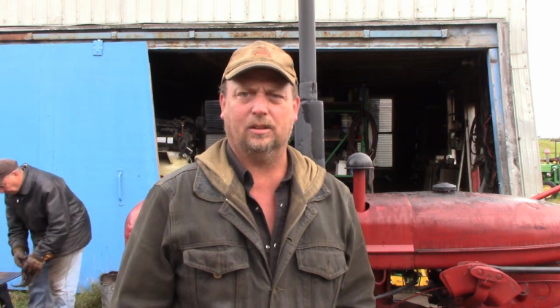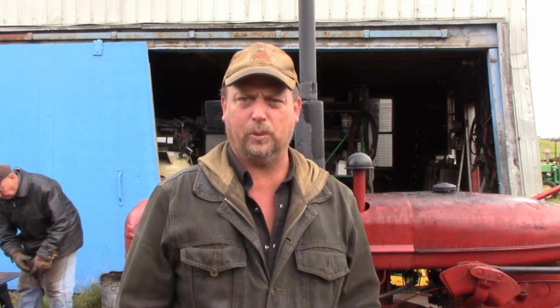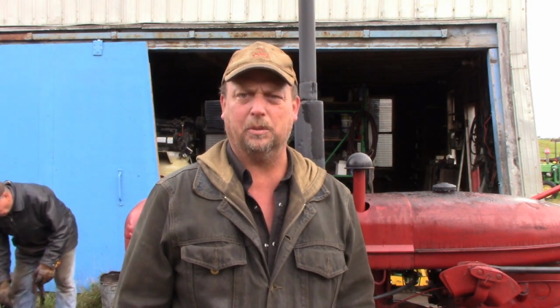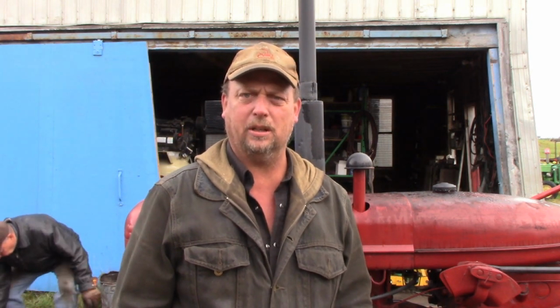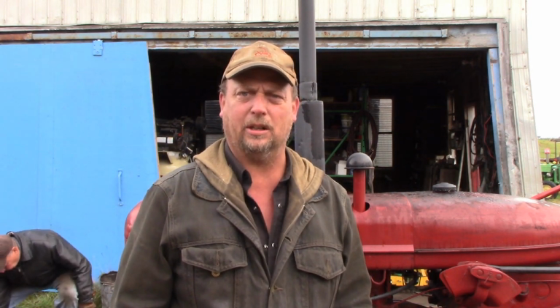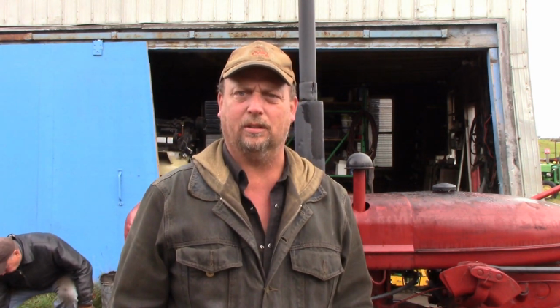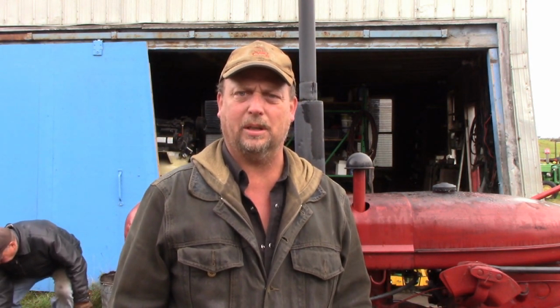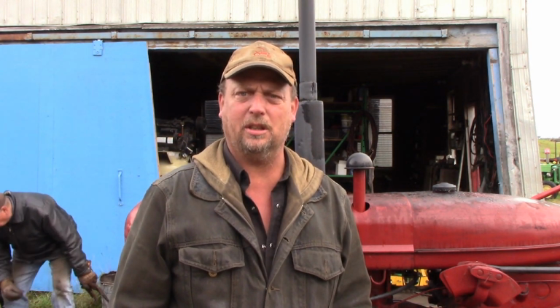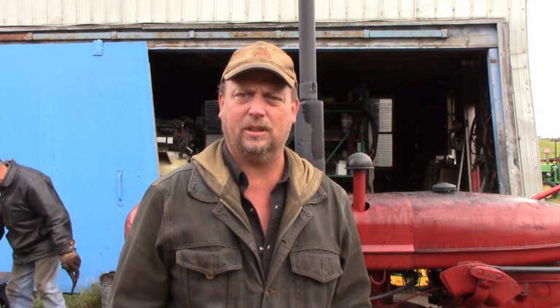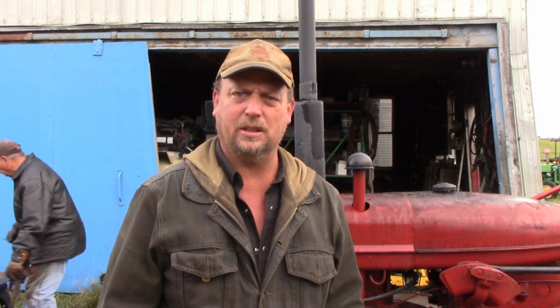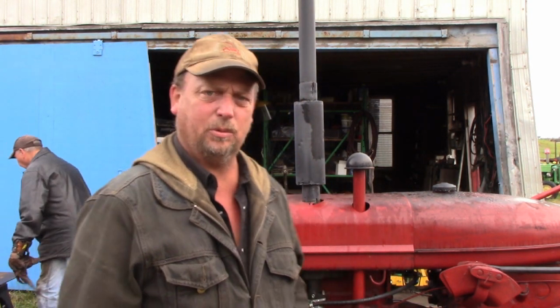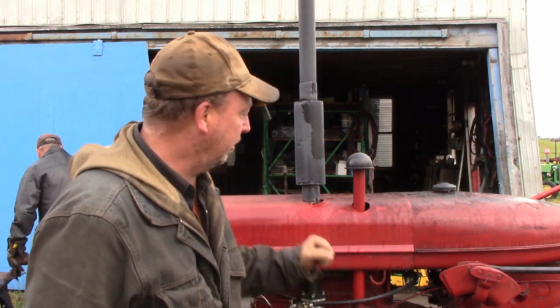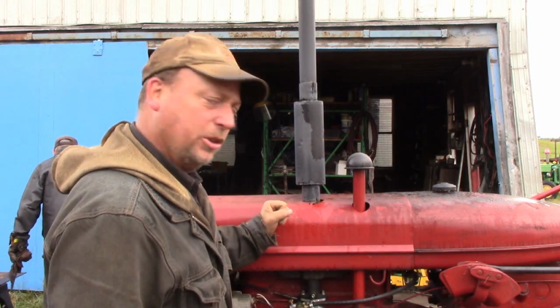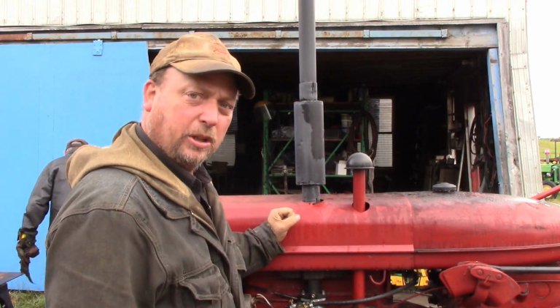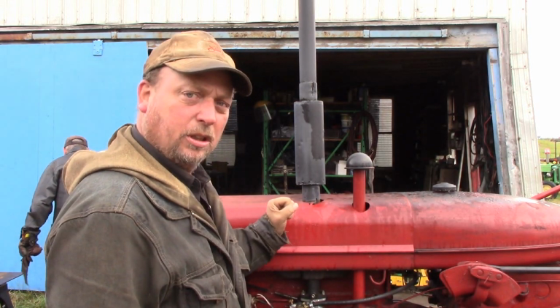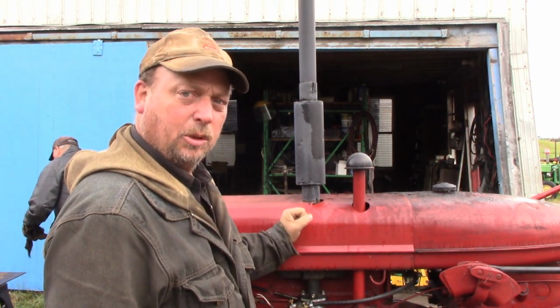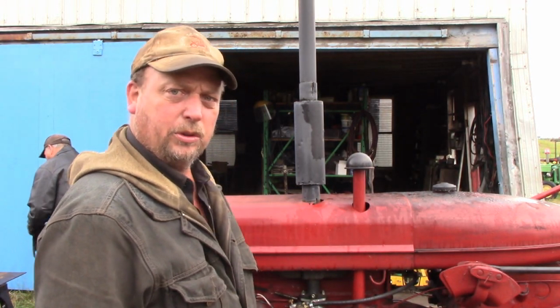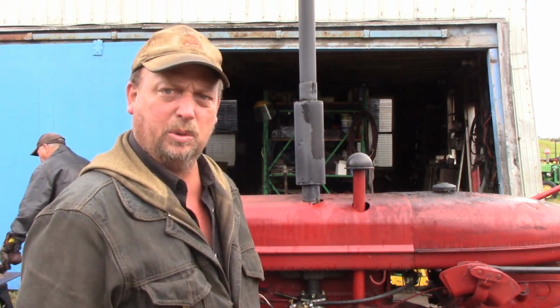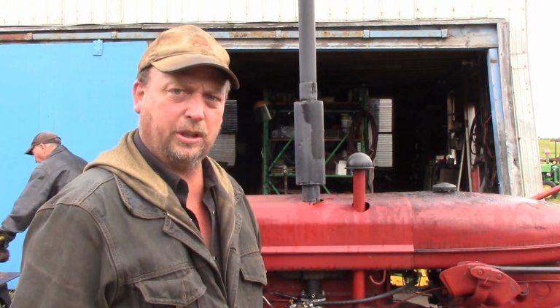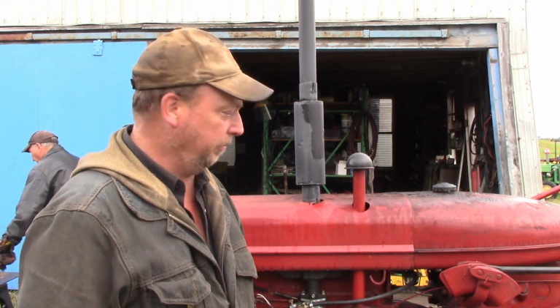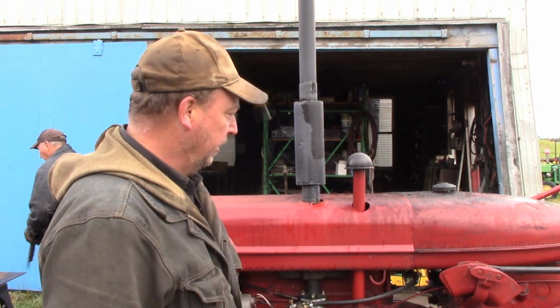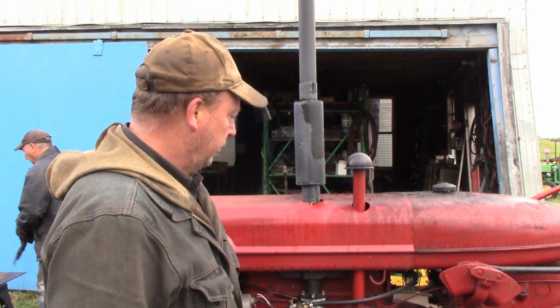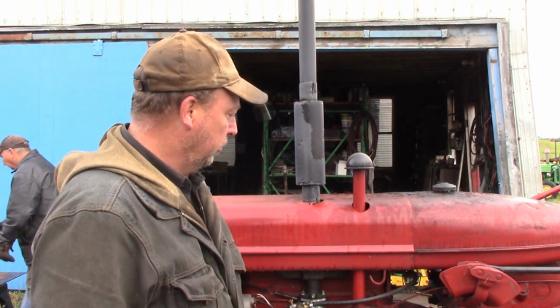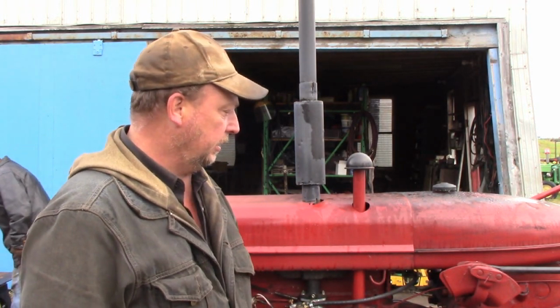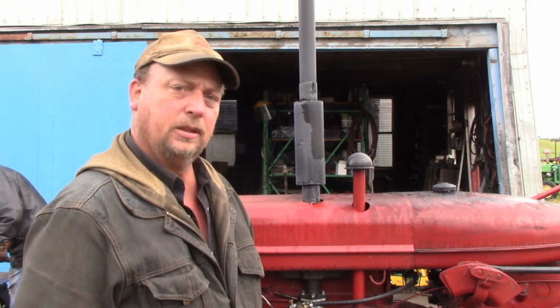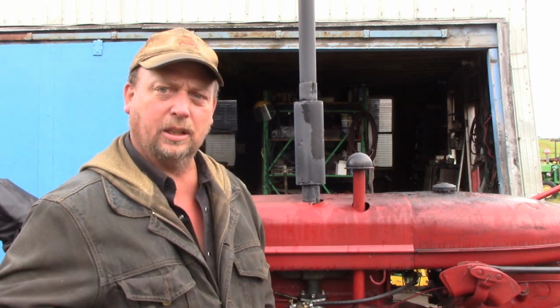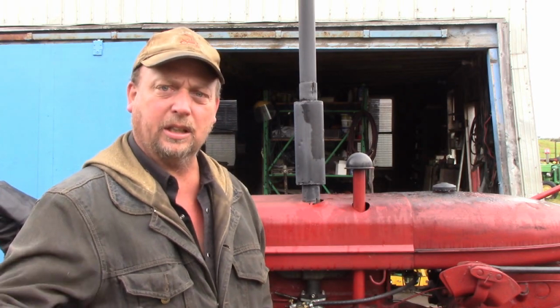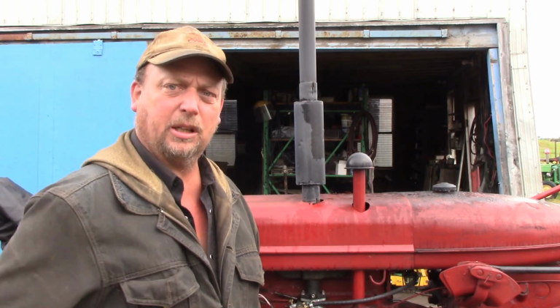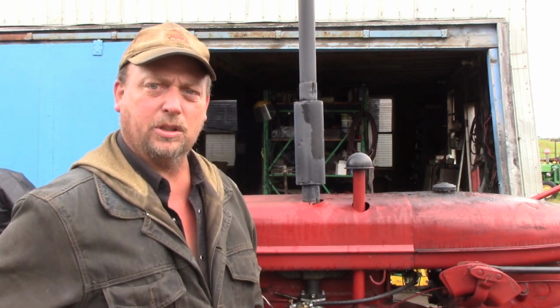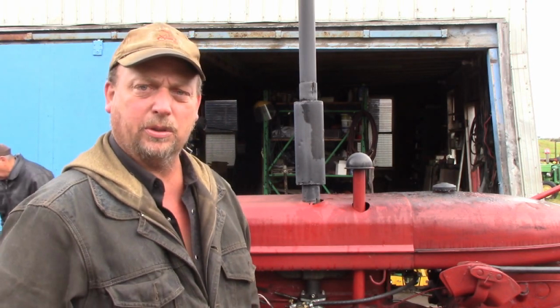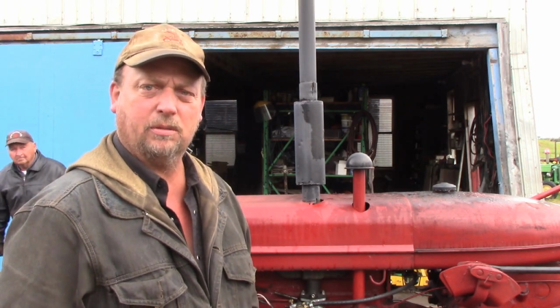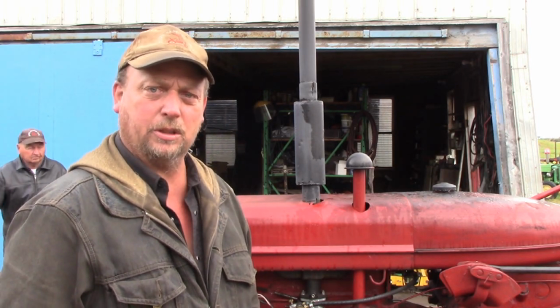Hello everyone and welcome to Canadian Redneck Channel. My name is Dave and today we've got a Farmall Super A here. We're going to rebuild the engine in it, so I'll get the camera back where you can see what's going on and we'll get started.